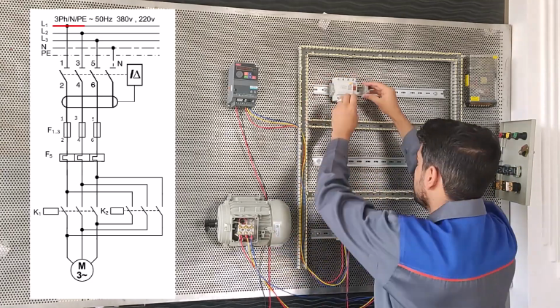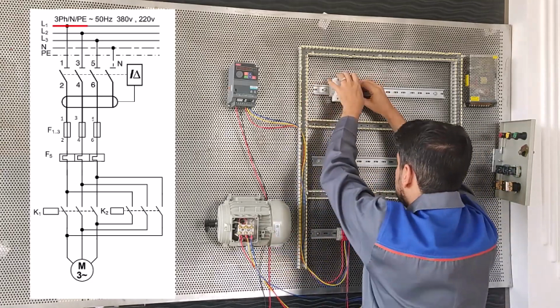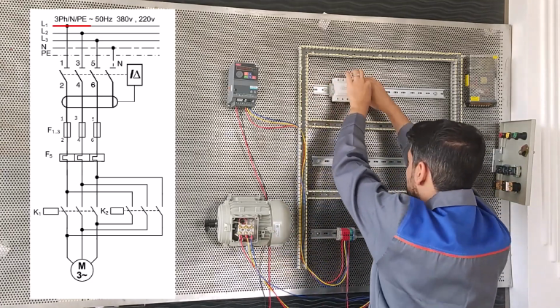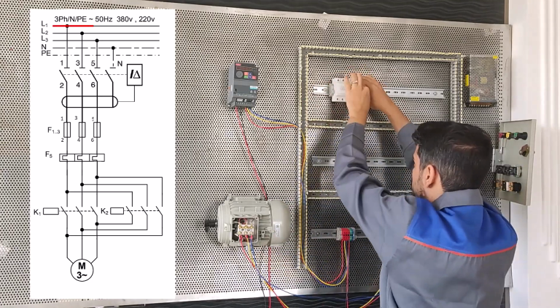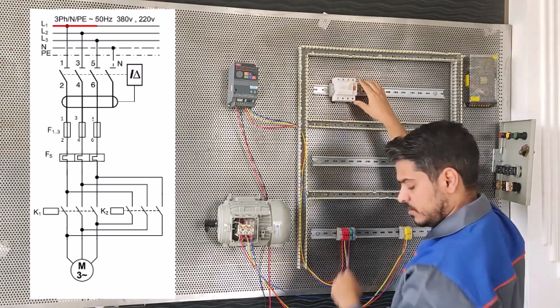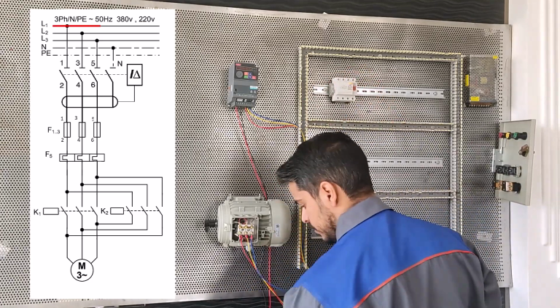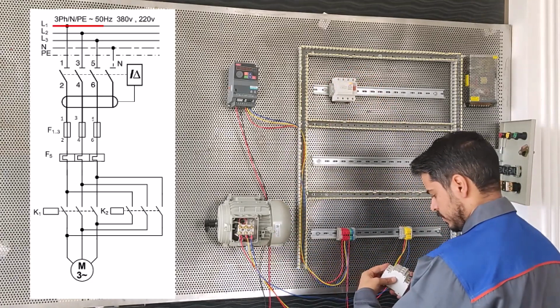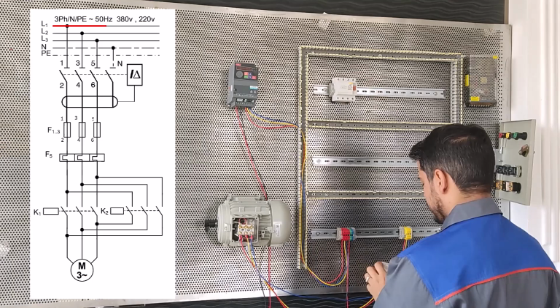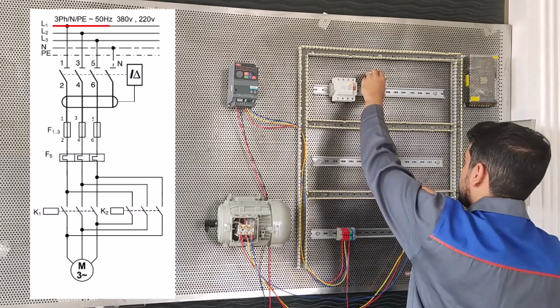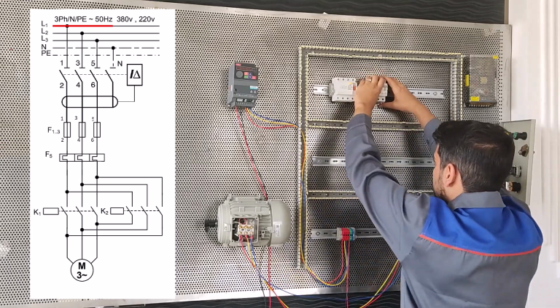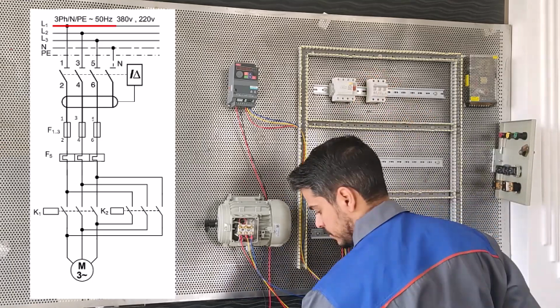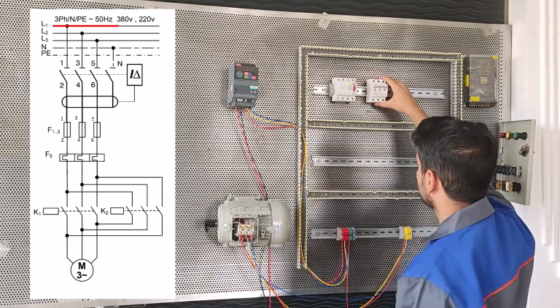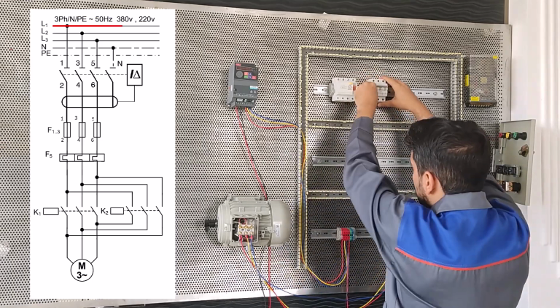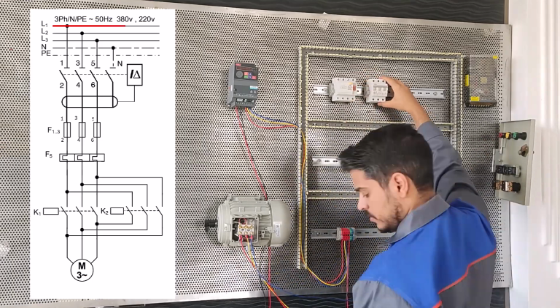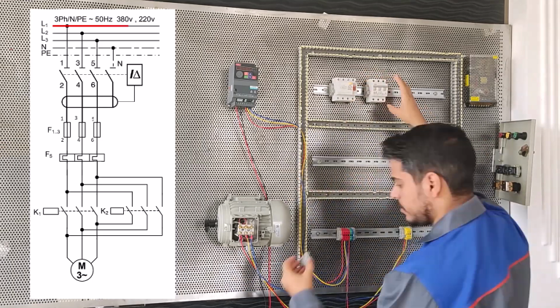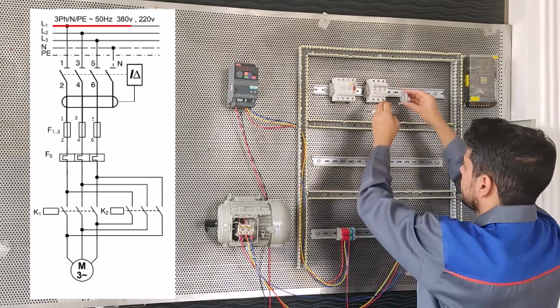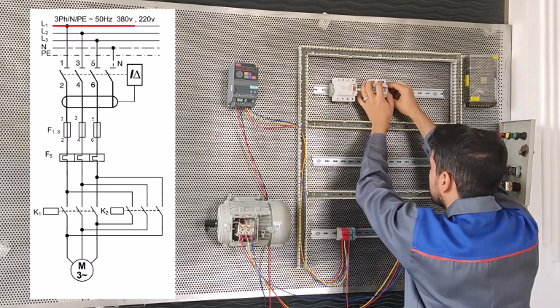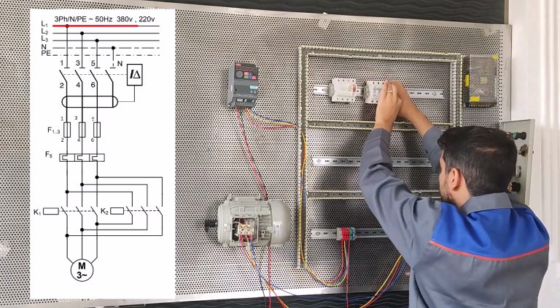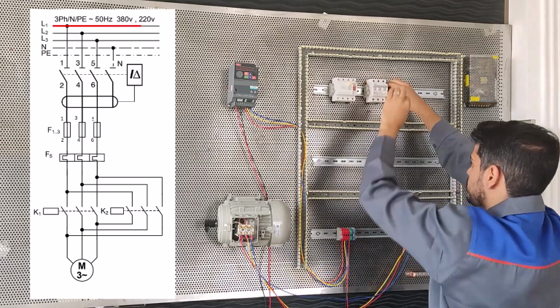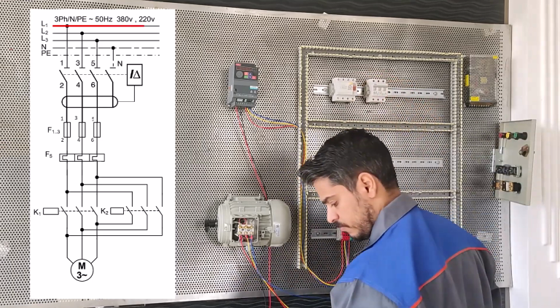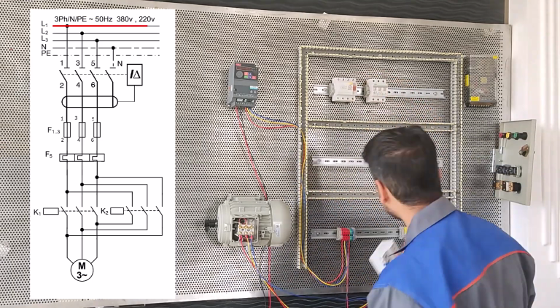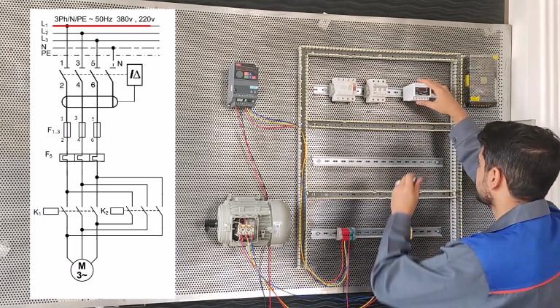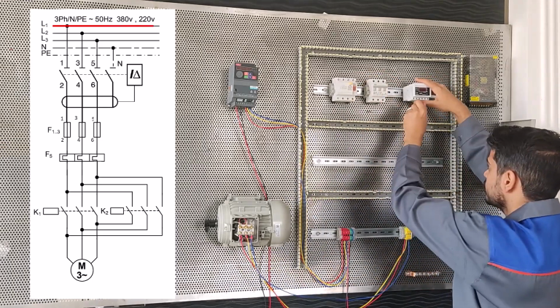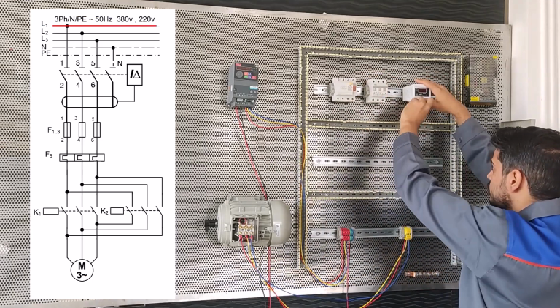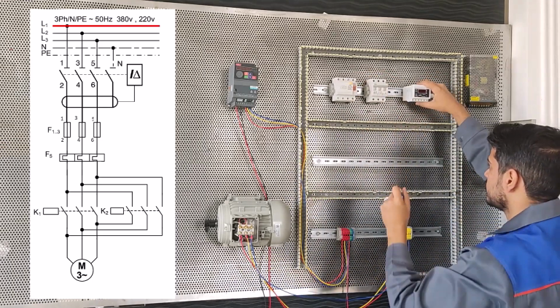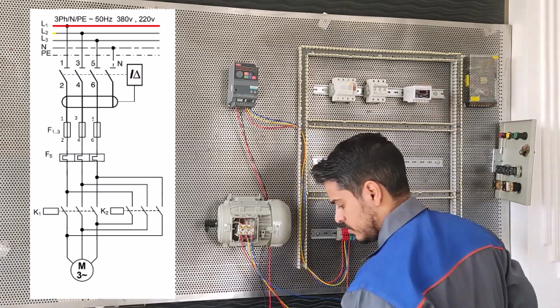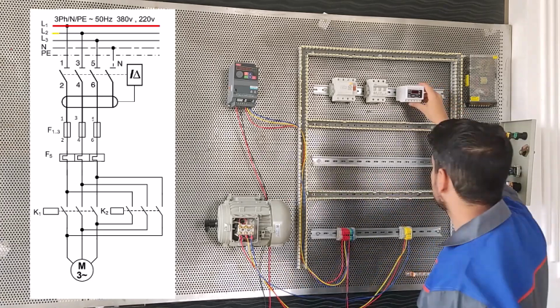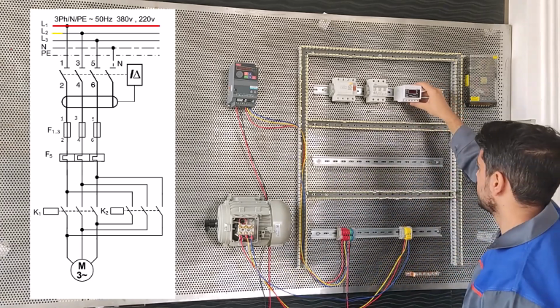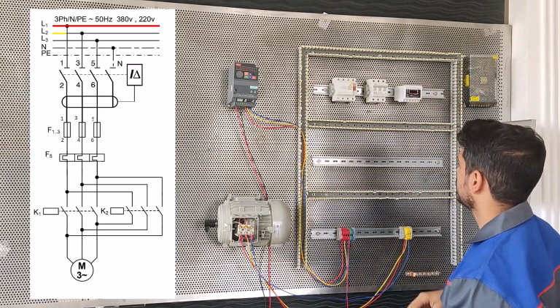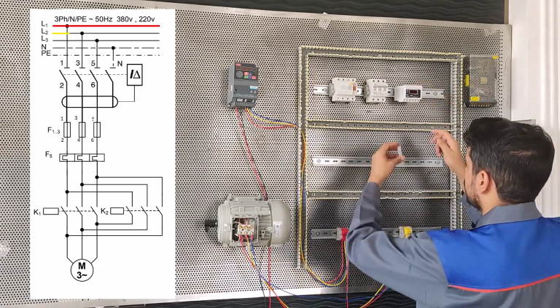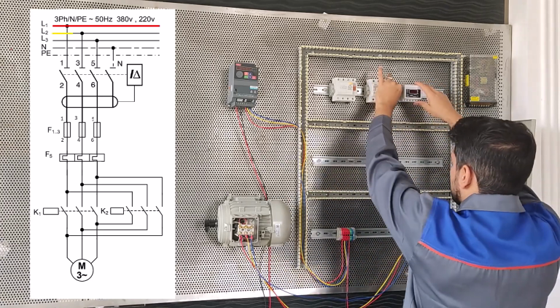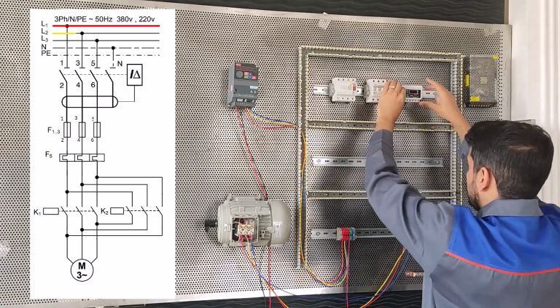Hello, in this video I explain to you about the assembly of a 3-phase motor, from left to right. Excuse me.